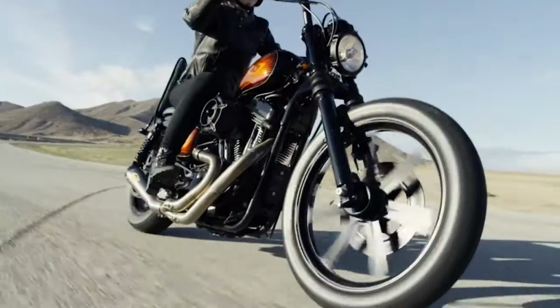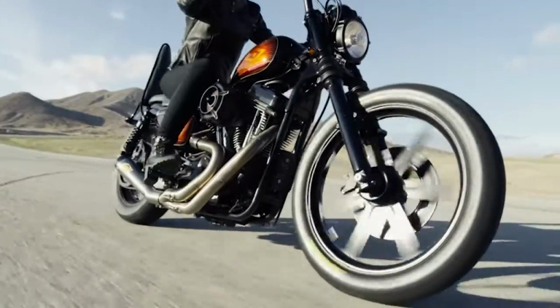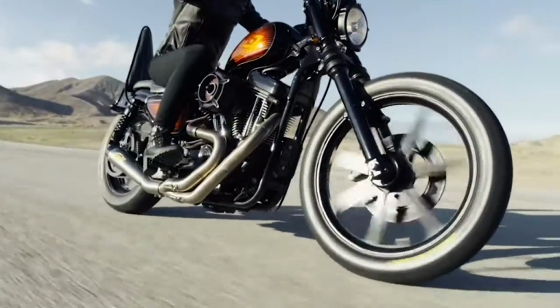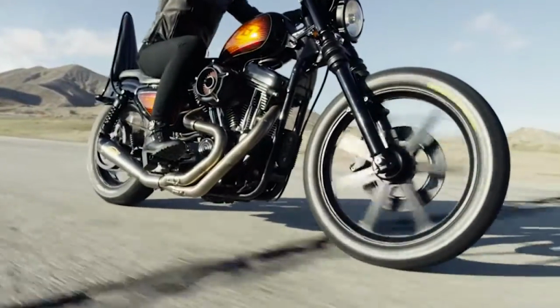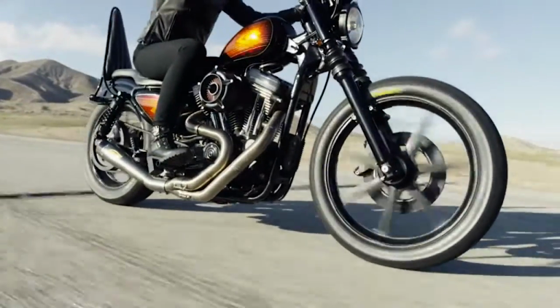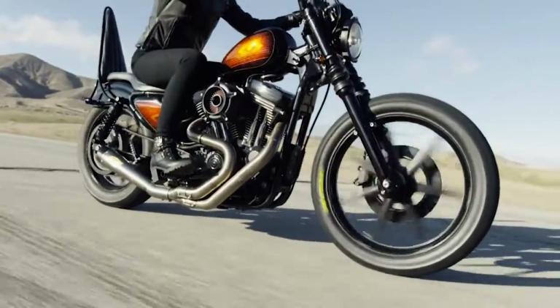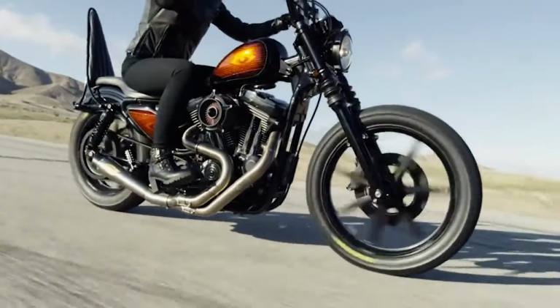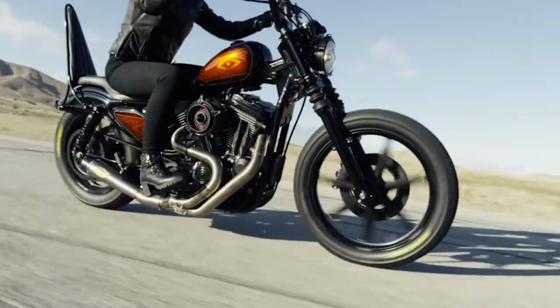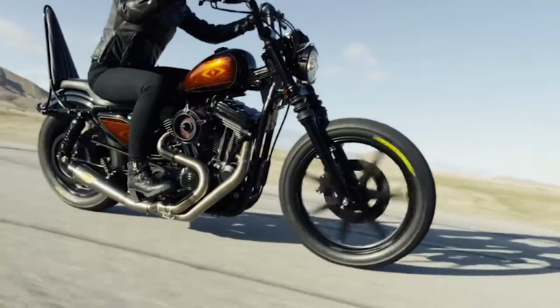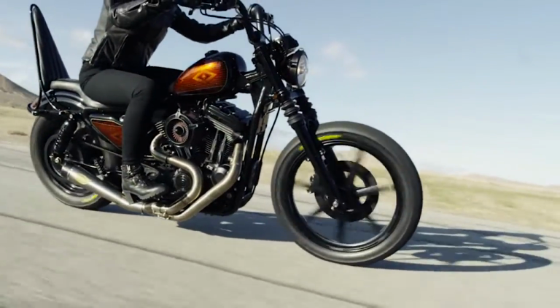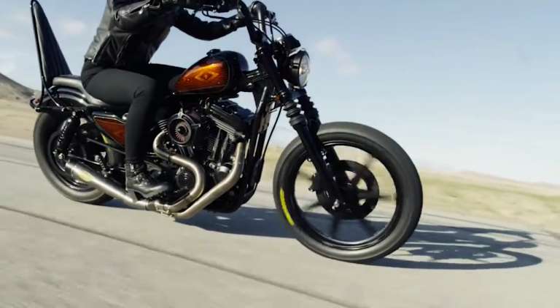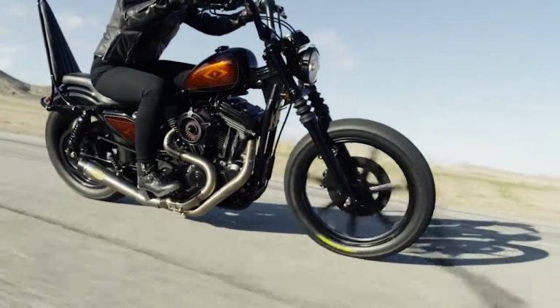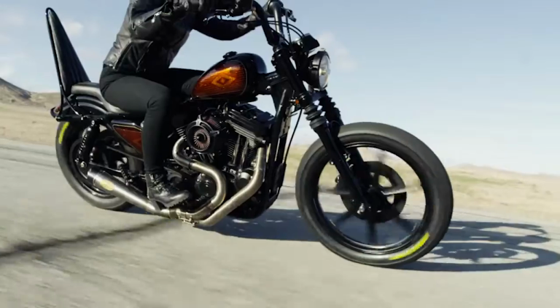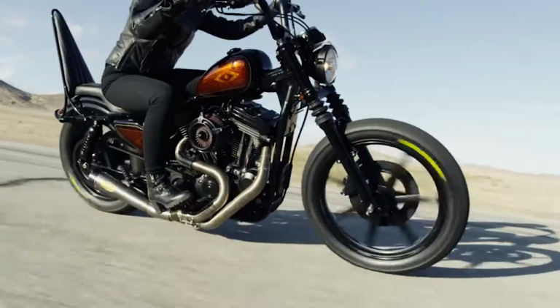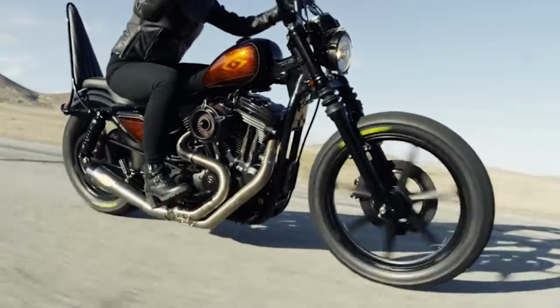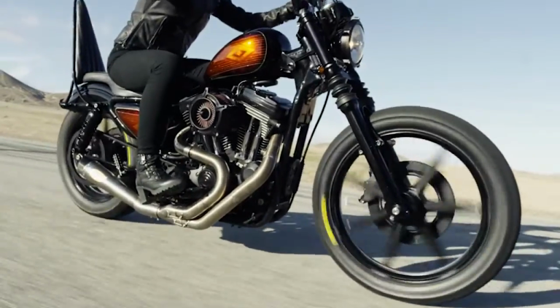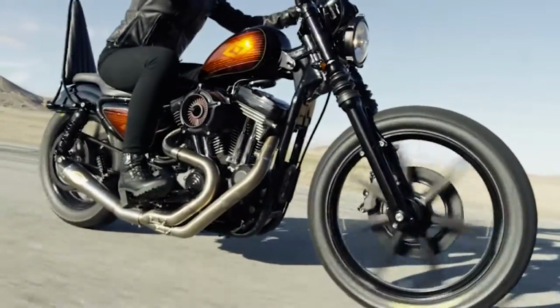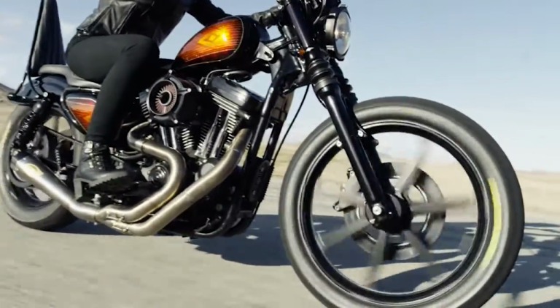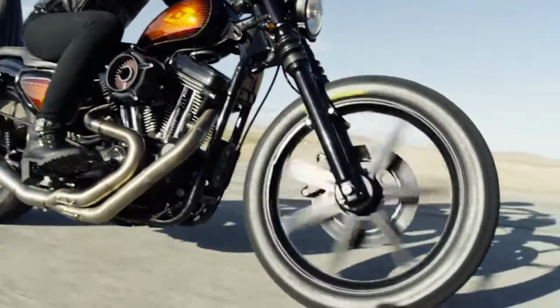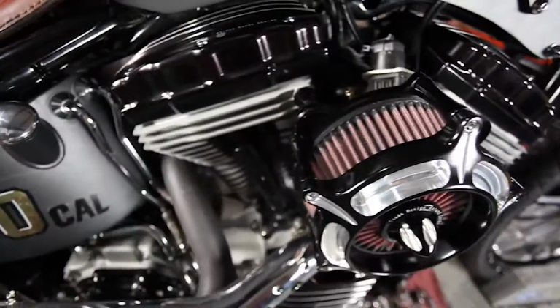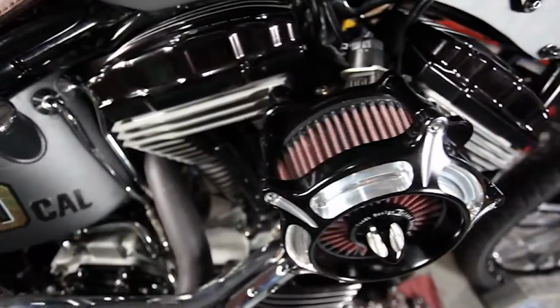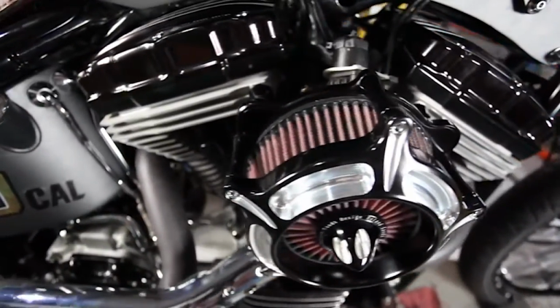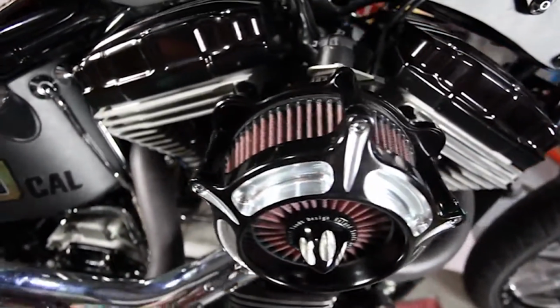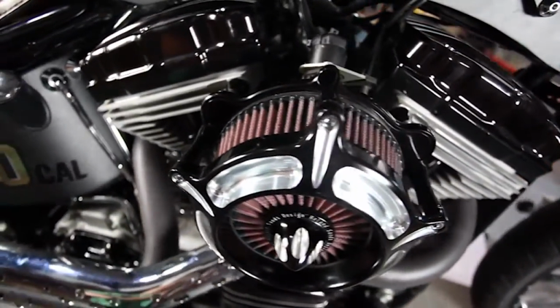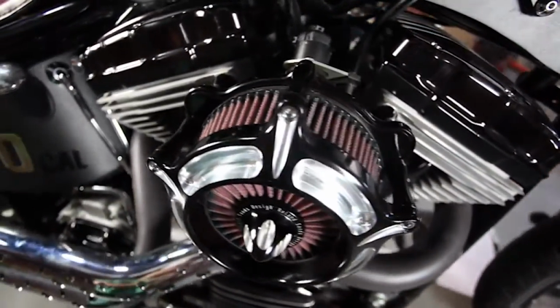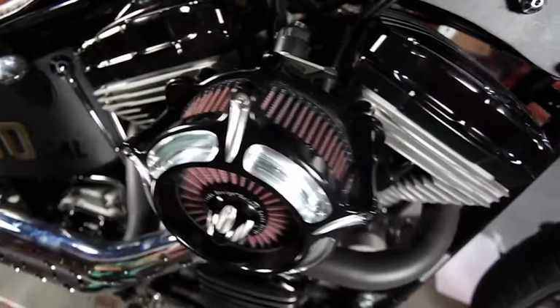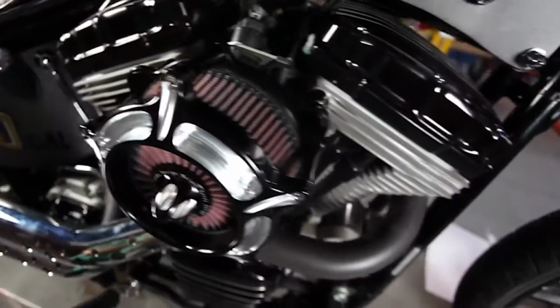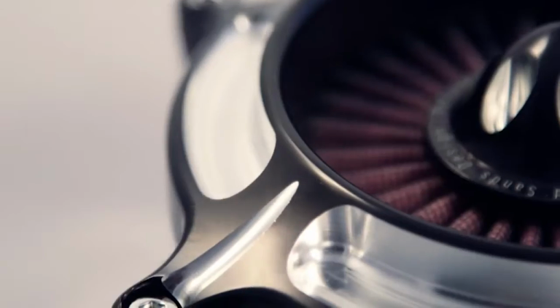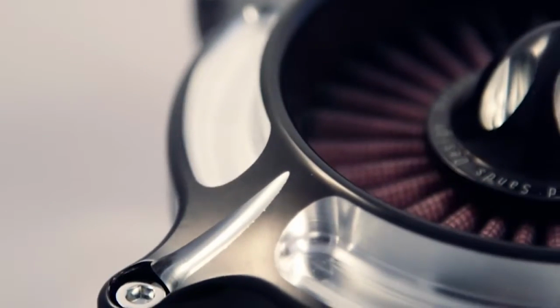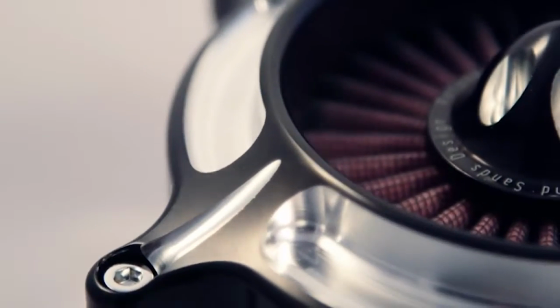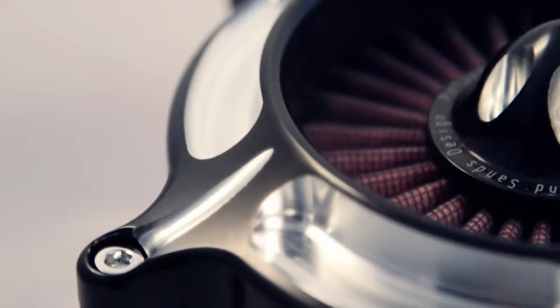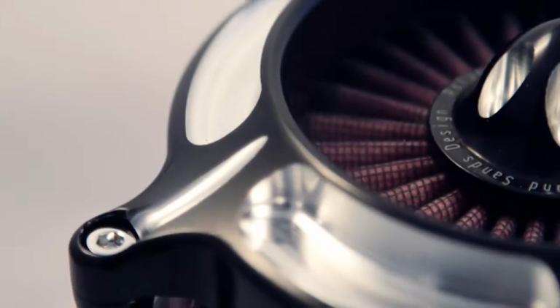The best thing about this air cleaner is it does increase the performance of your bike — it does increase the flow of air into your motor. More than anything, this part probably aesthetically really changes the look of your entire motor.